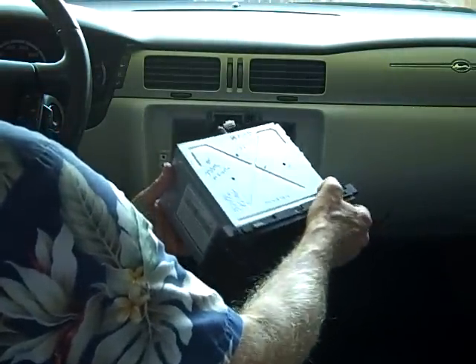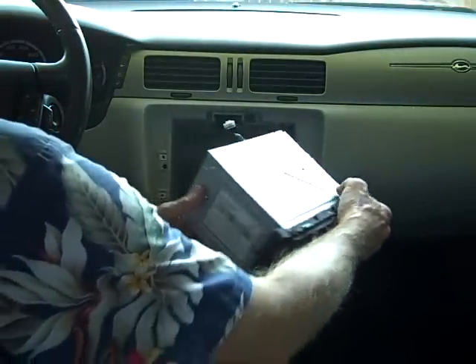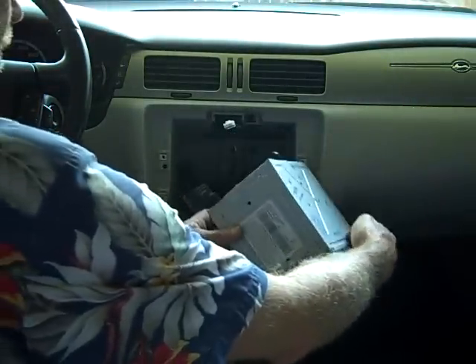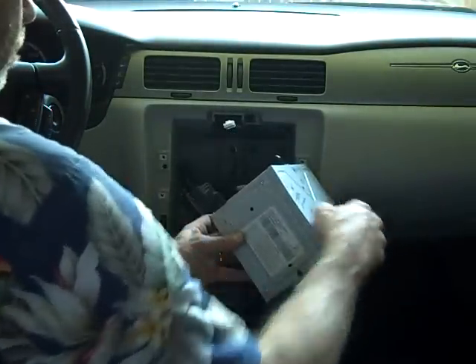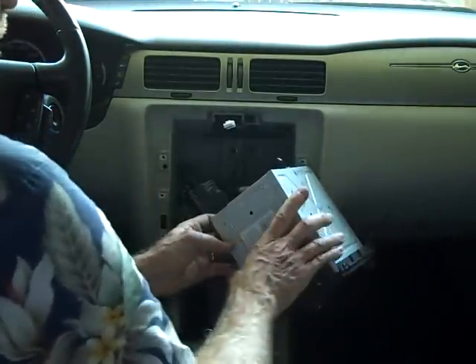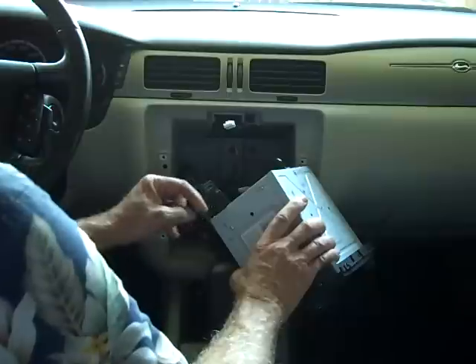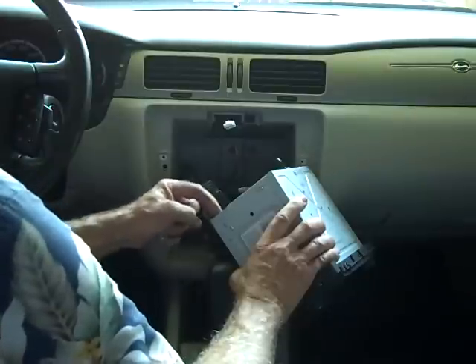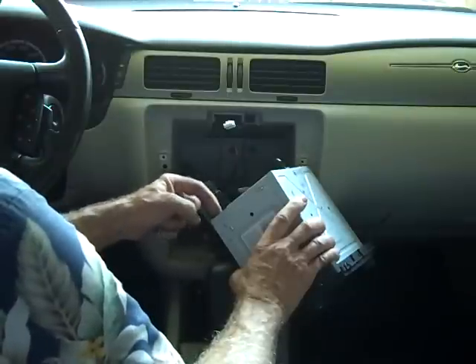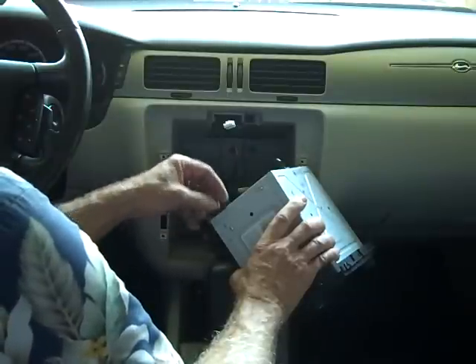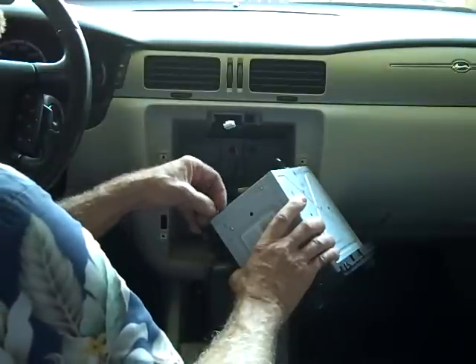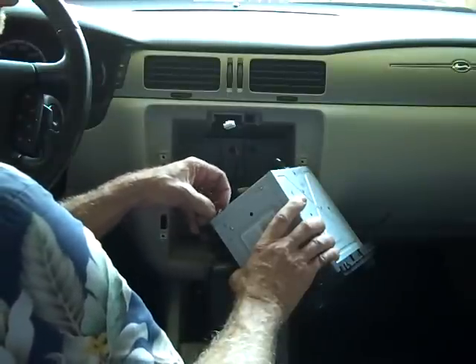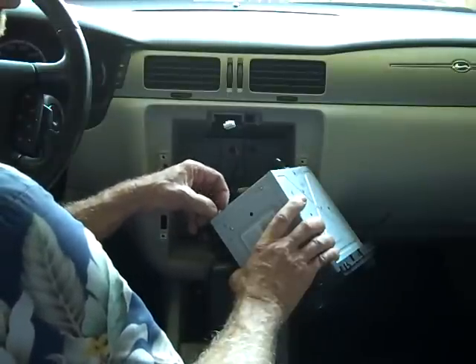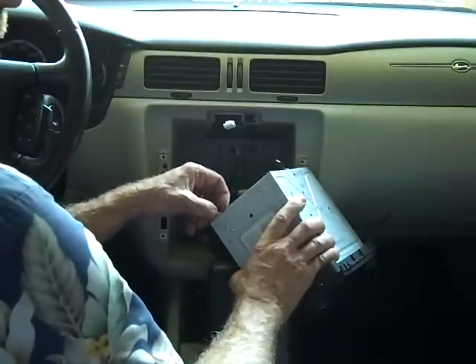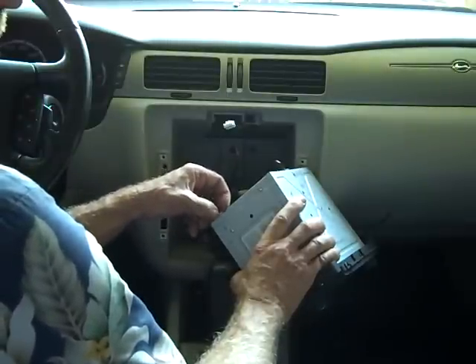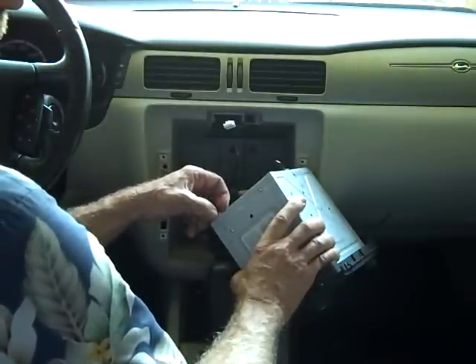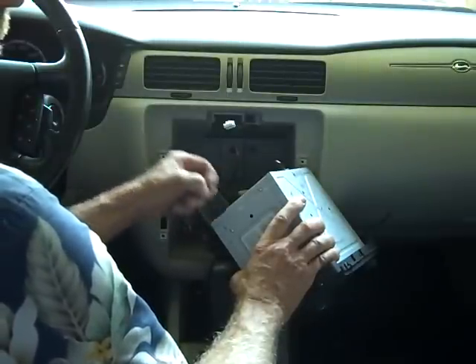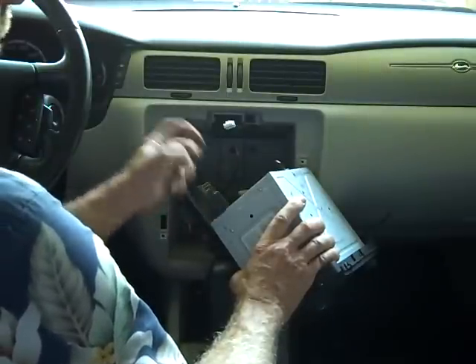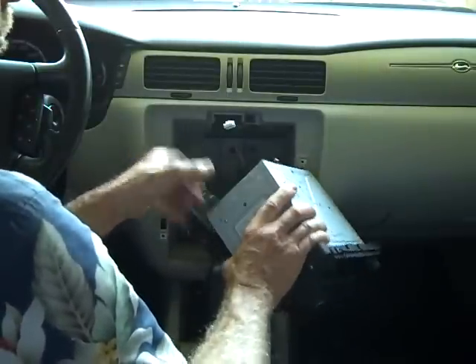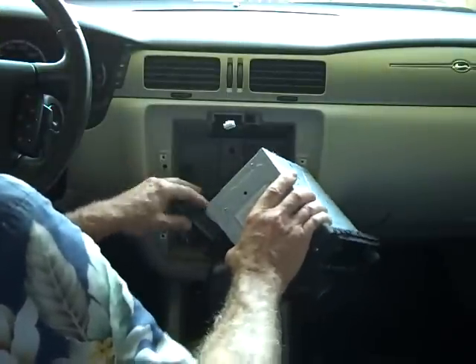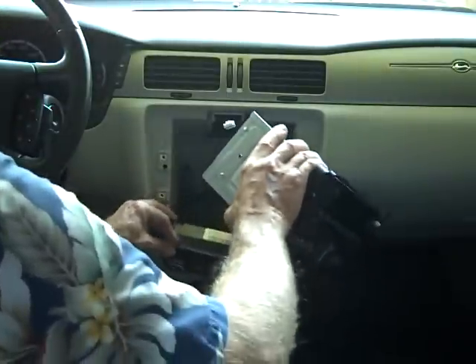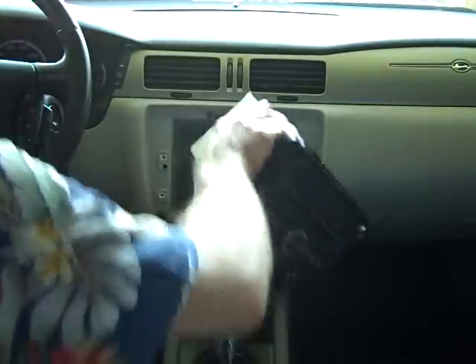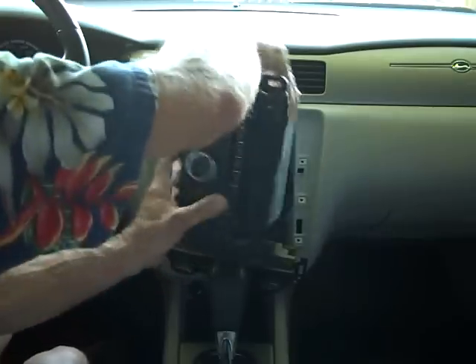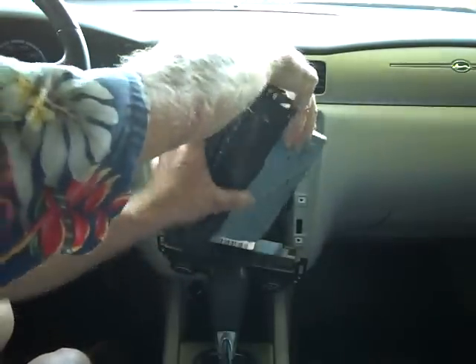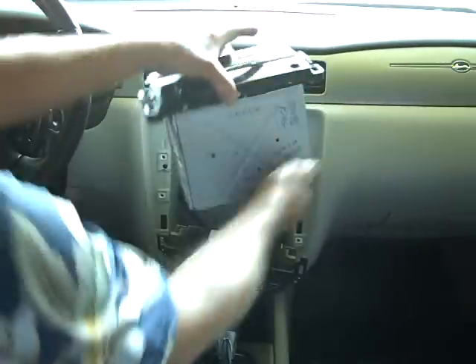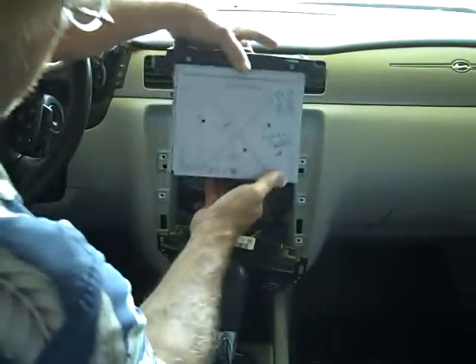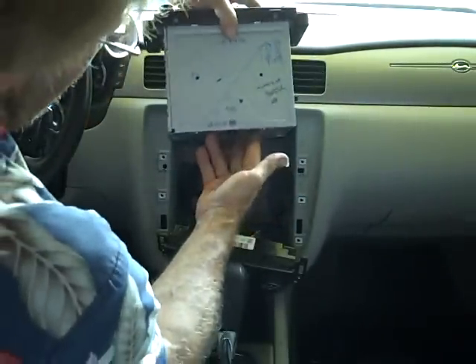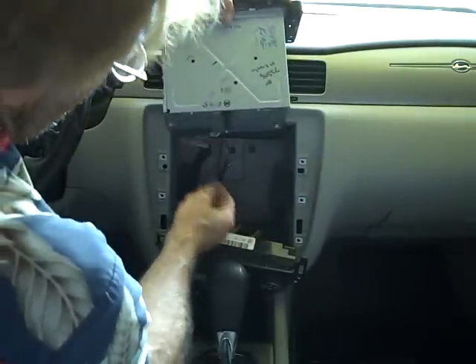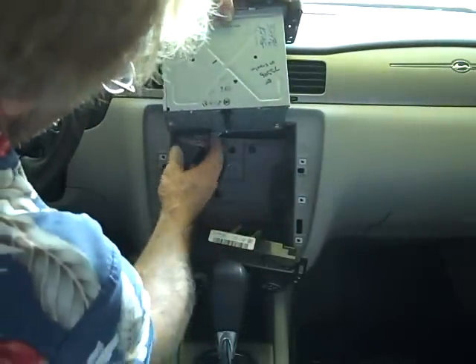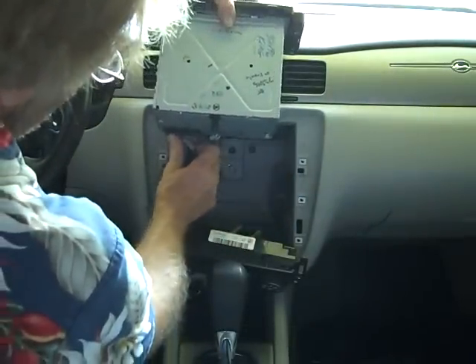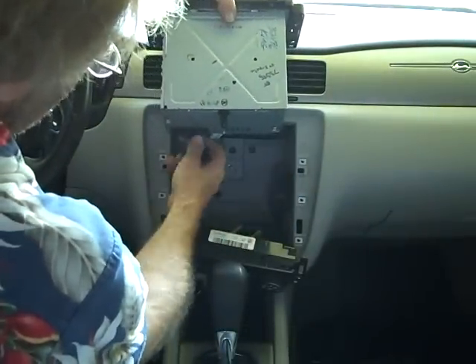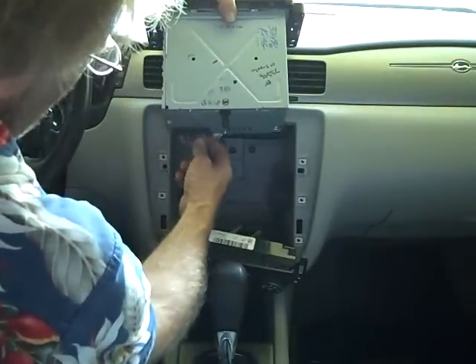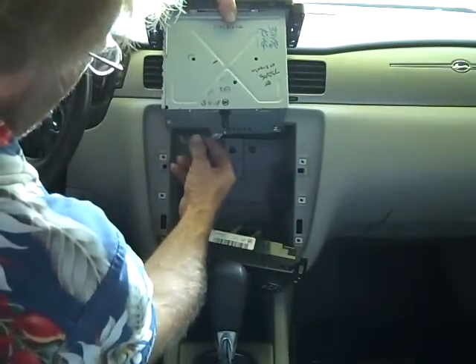I can see the antenna has already been disconnected from this one. The antenna goes here in the corner — usually you grab the black collar on the antenna, lift it up, and it removes.